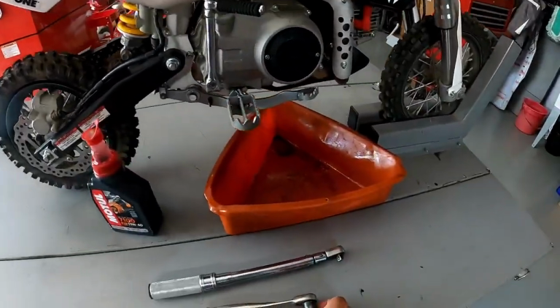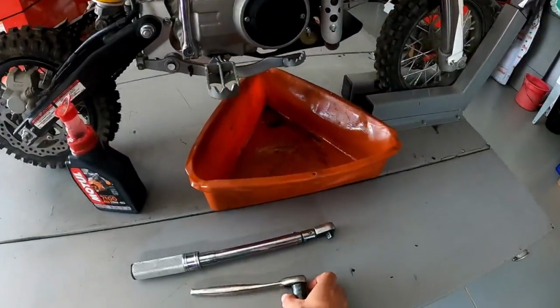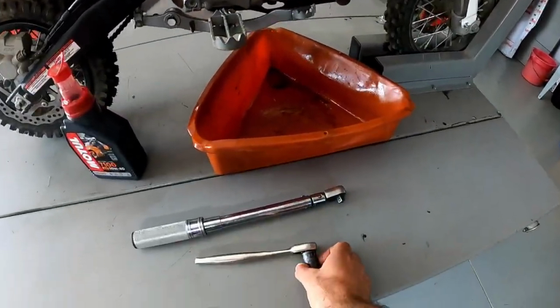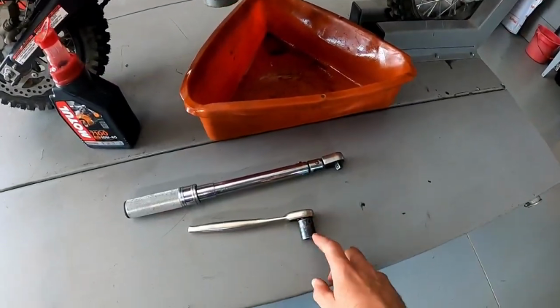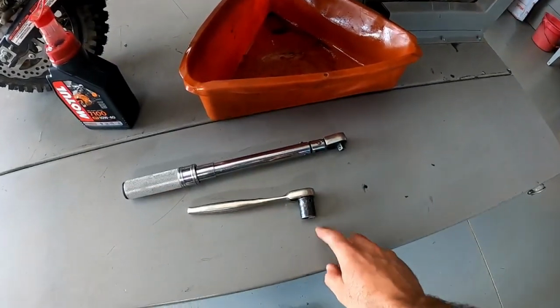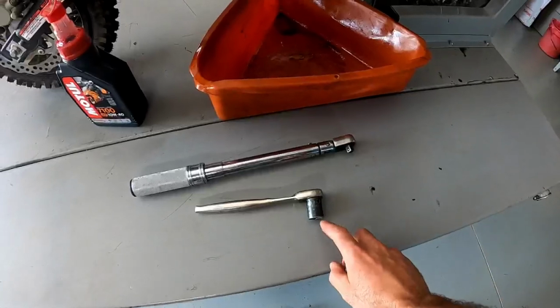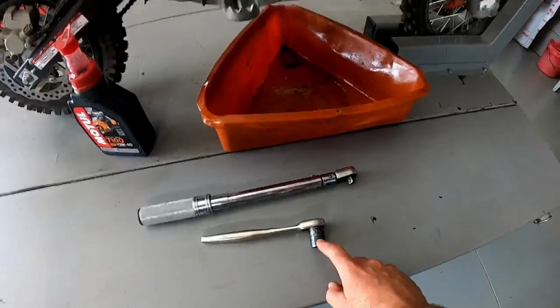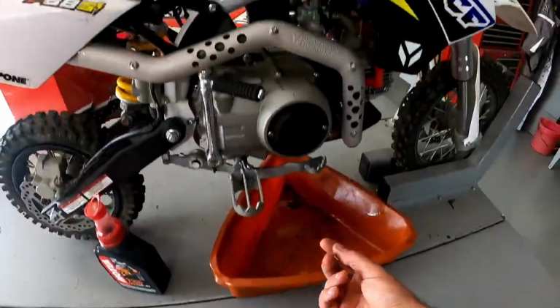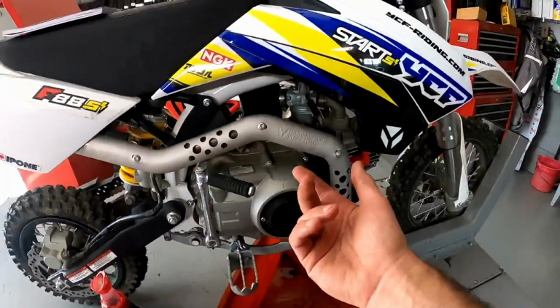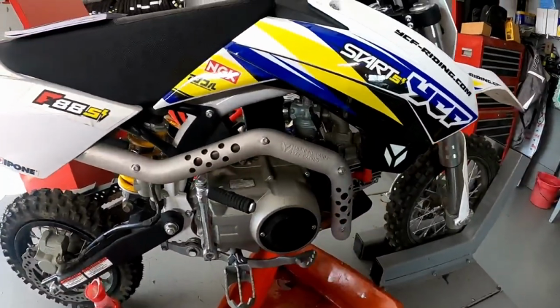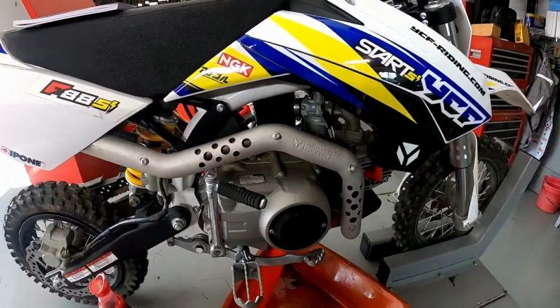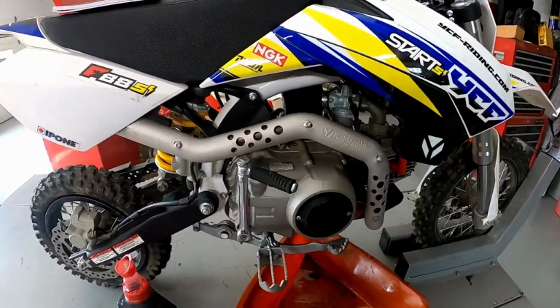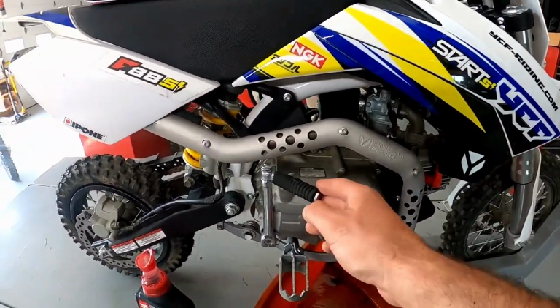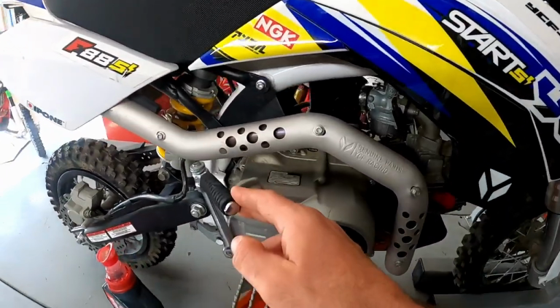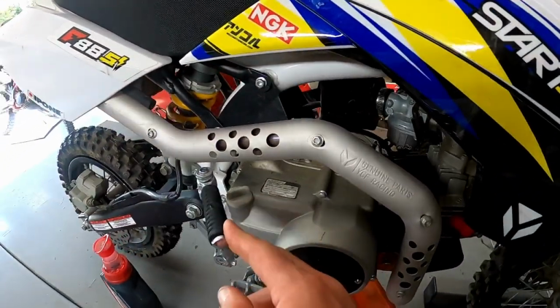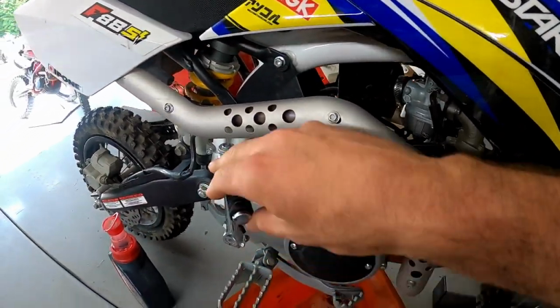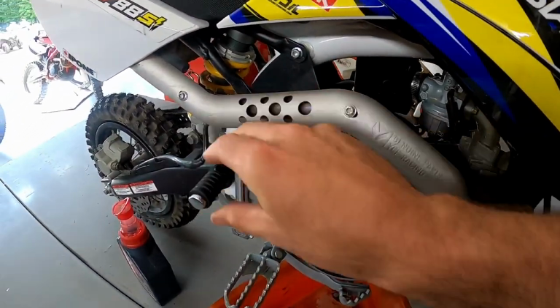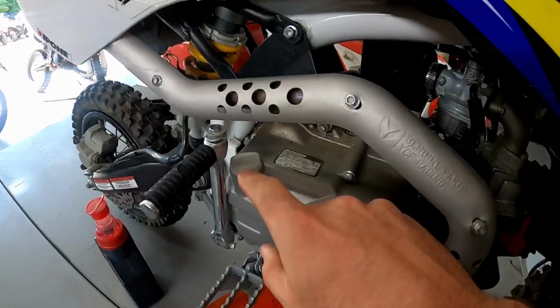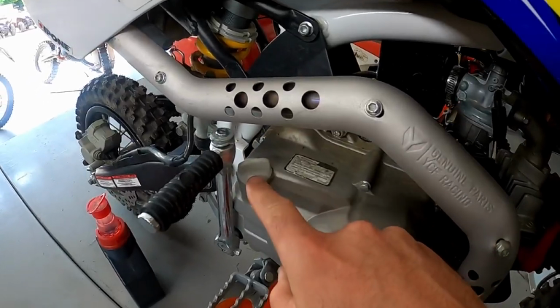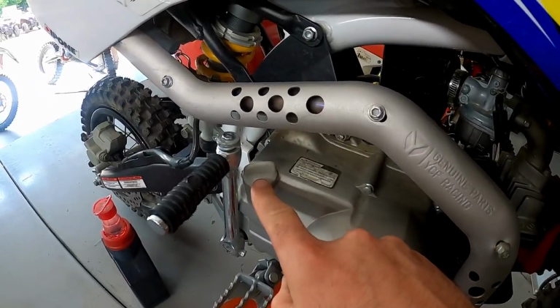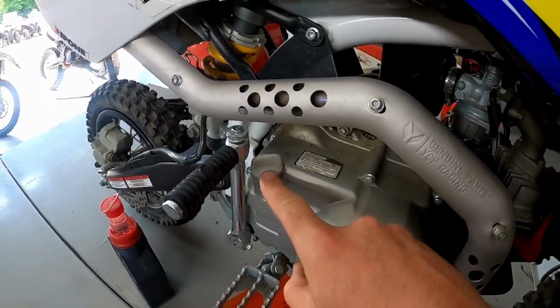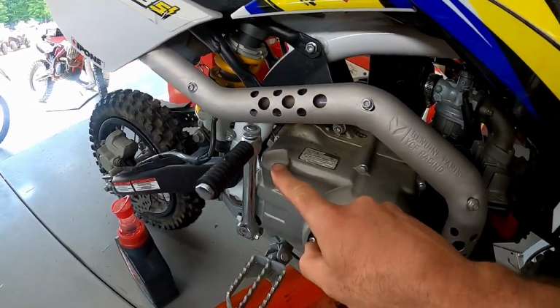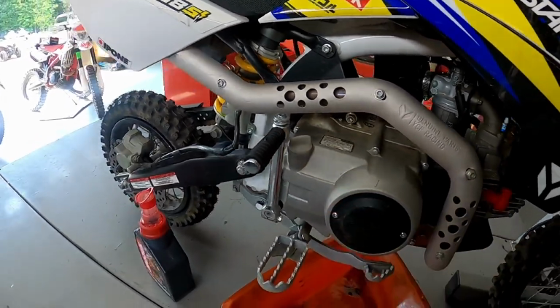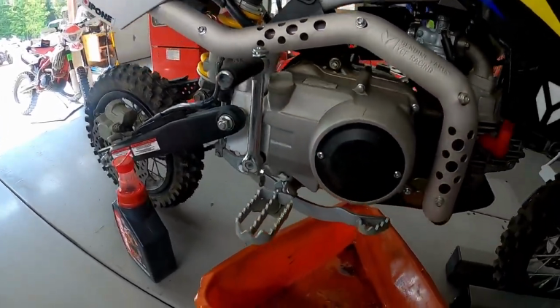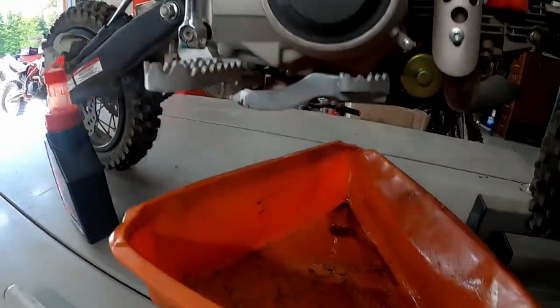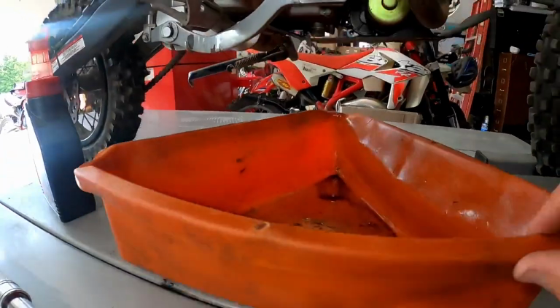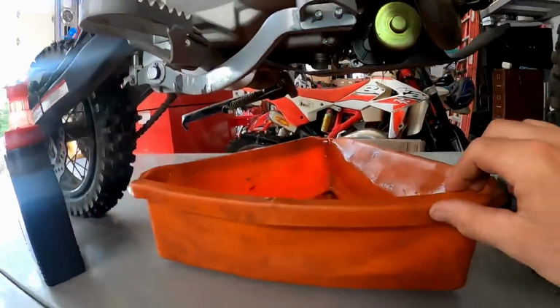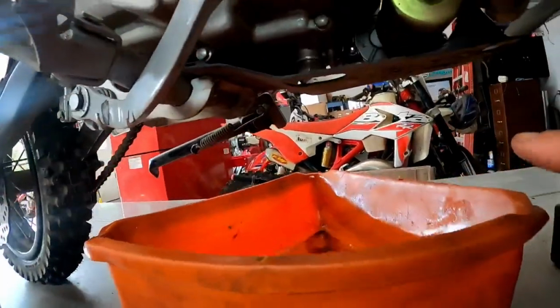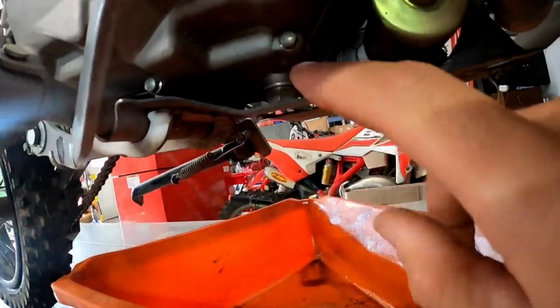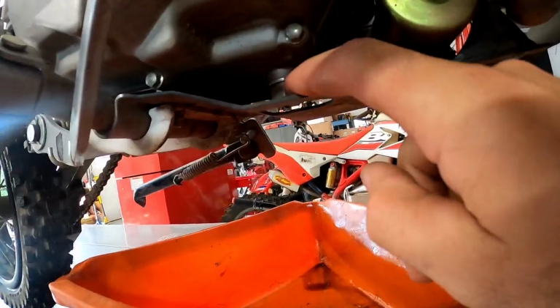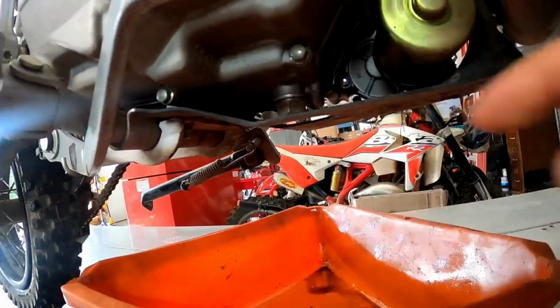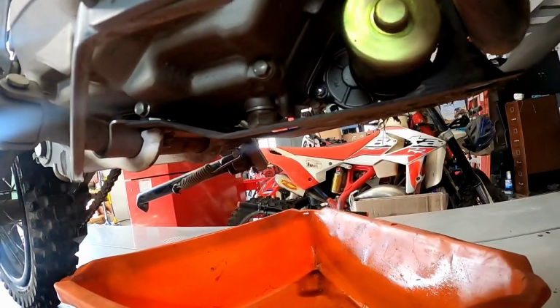We need a 17 millimeter socket to get to the bottom of the drain plug, and our fill plug is nice and easy to get to — it's just right here. So the fill plug is here. We've got our oil pan and our drain plug. You can see the bolt right there.